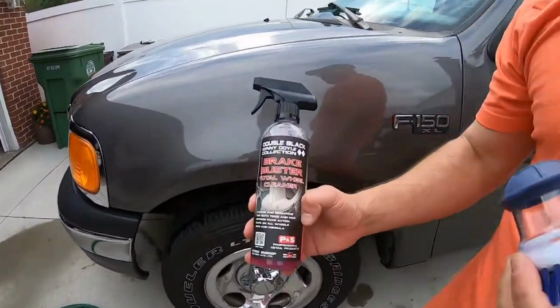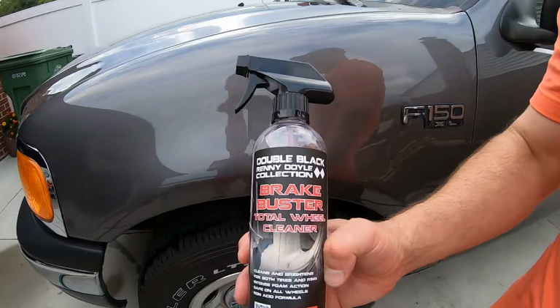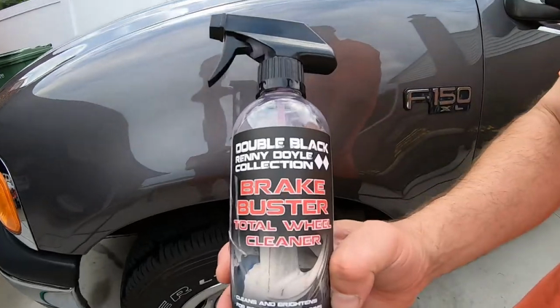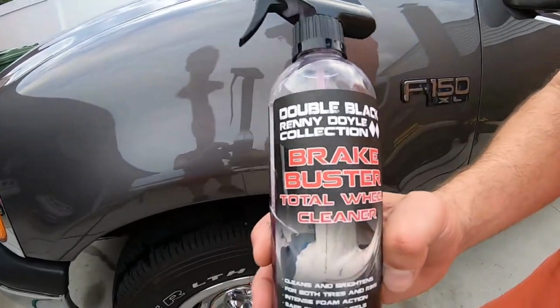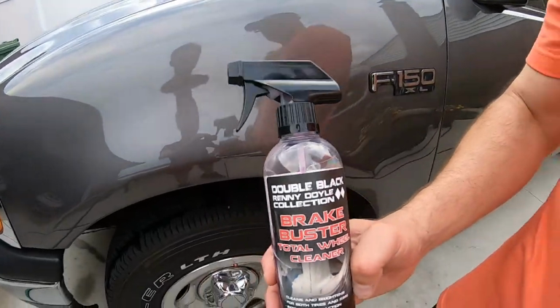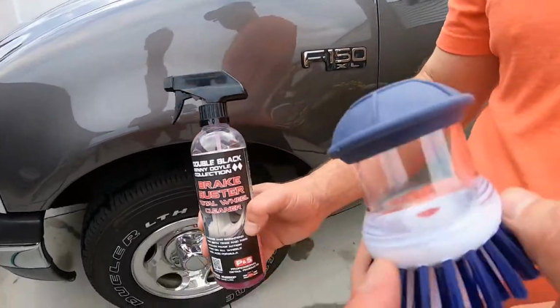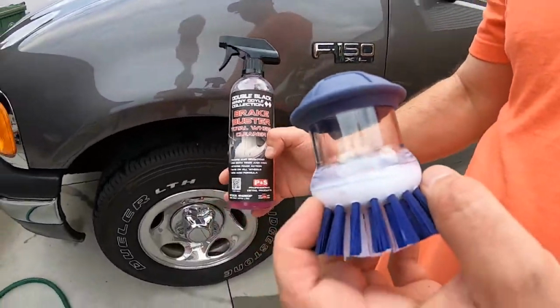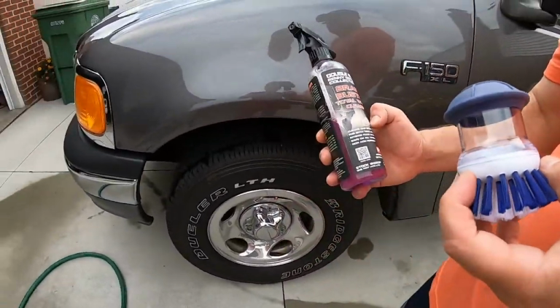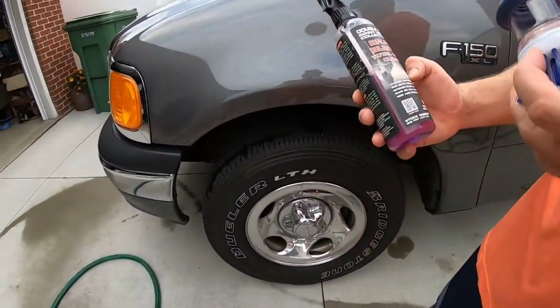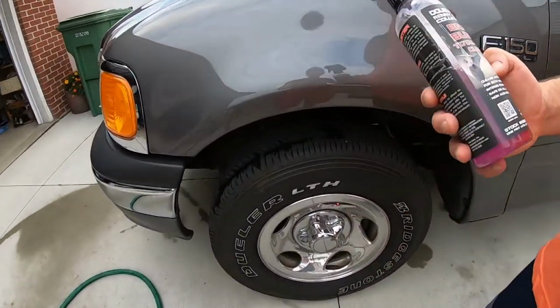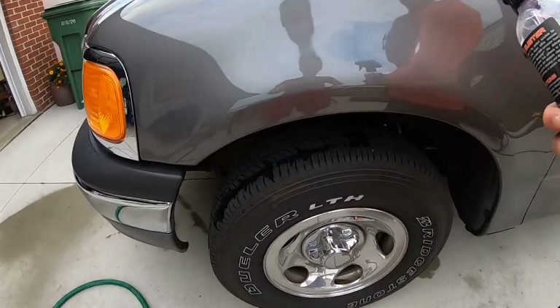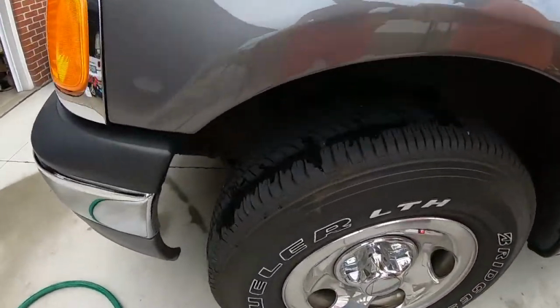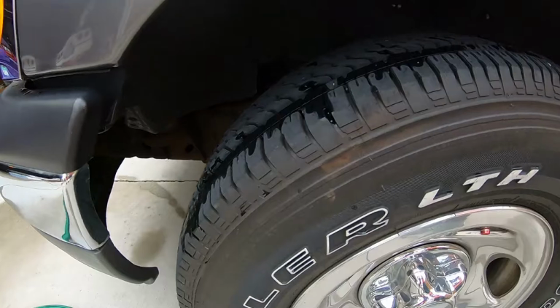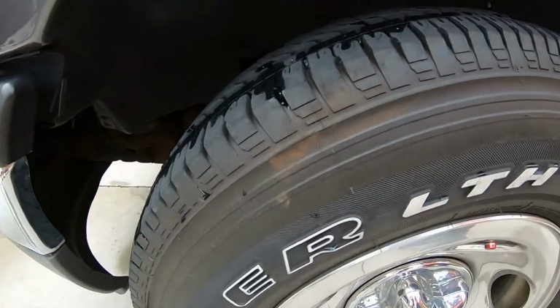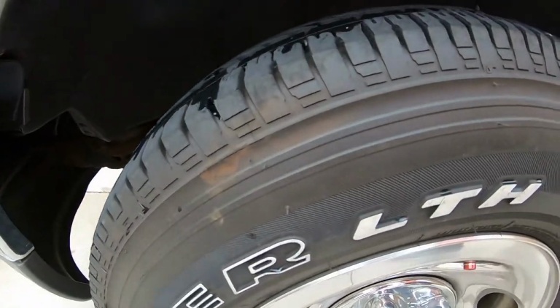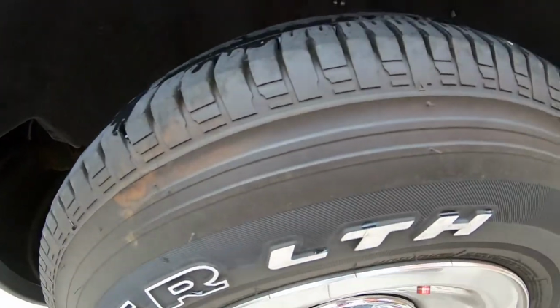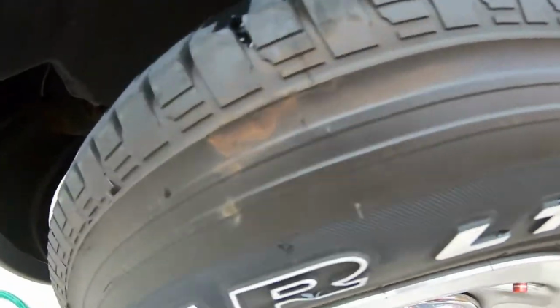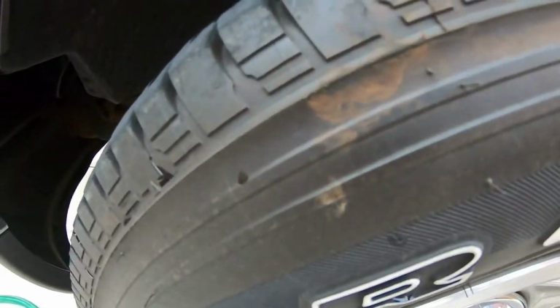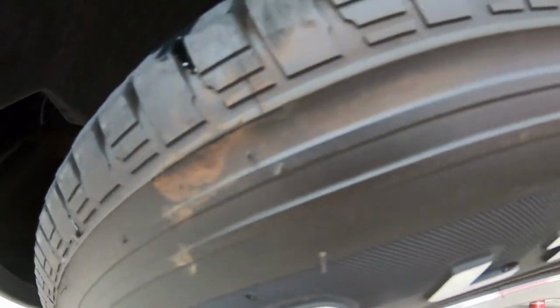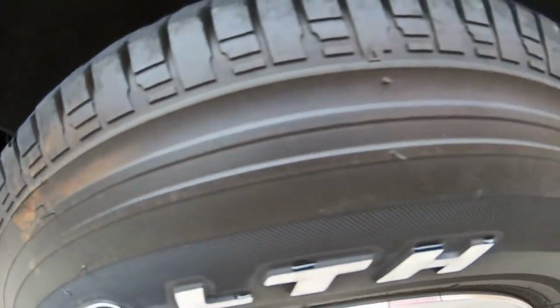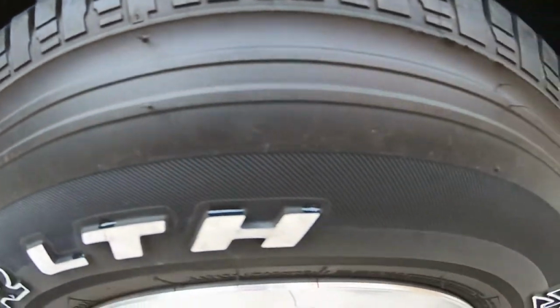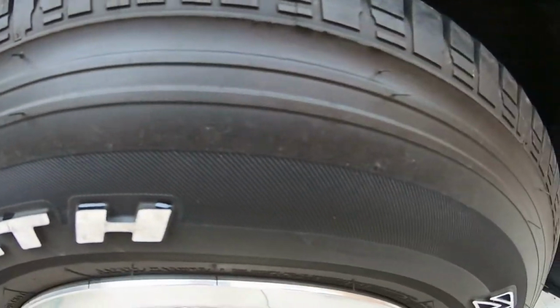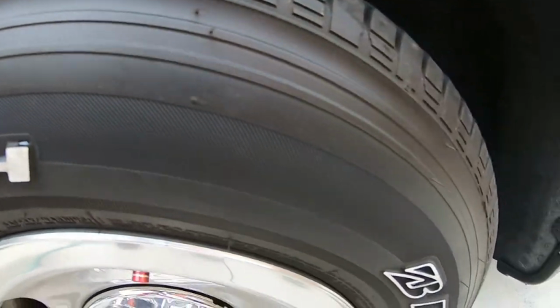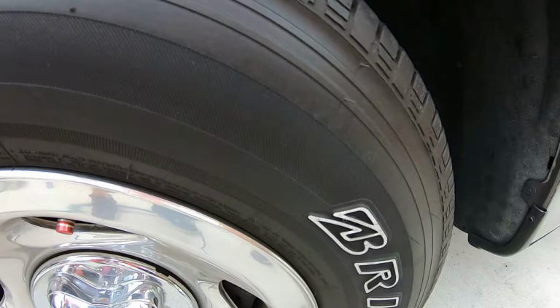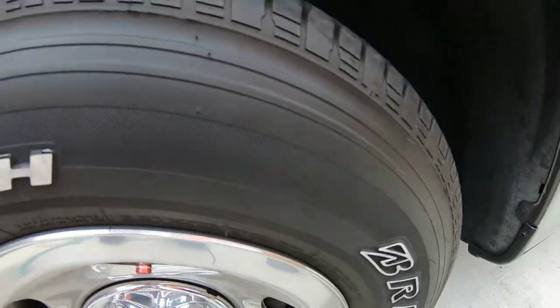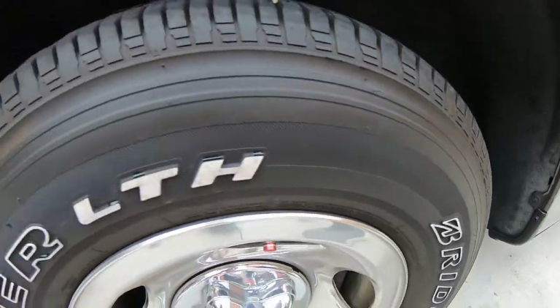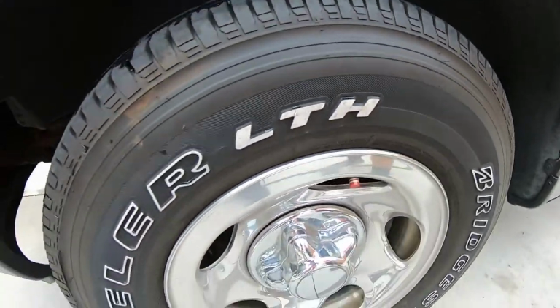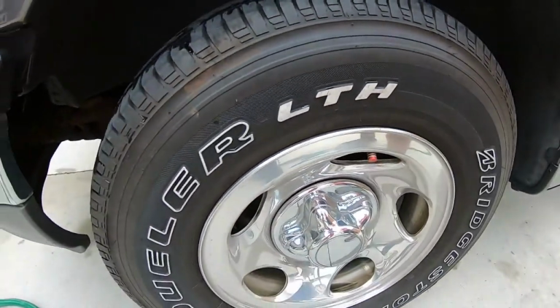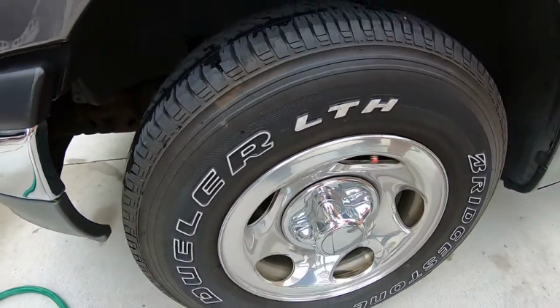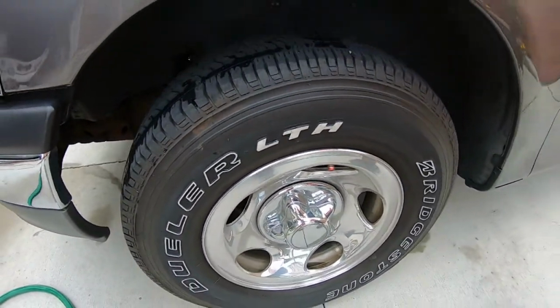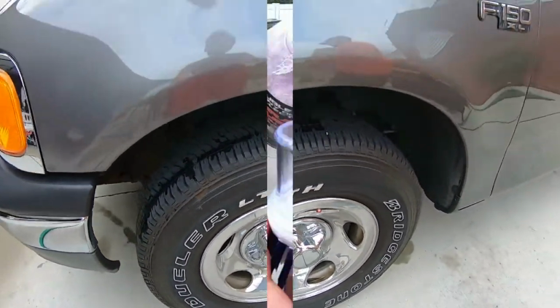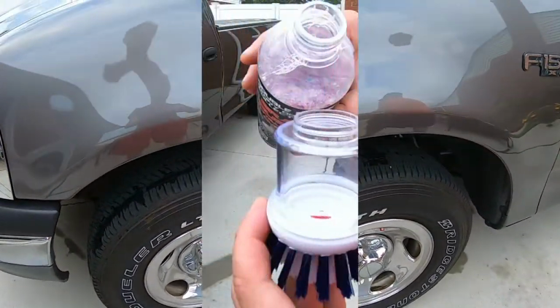What we're going to do today on this truck, on the tire since we got white walls, we're going to put some Brake Buster in here and see what it does to clean the tires. I'm sure you can use other products too, but this is mainly just to clean the tires or hard plastic you want to clean up. So let's try it out — I'm going to pour it in here.